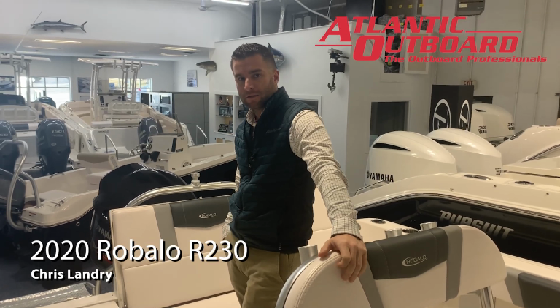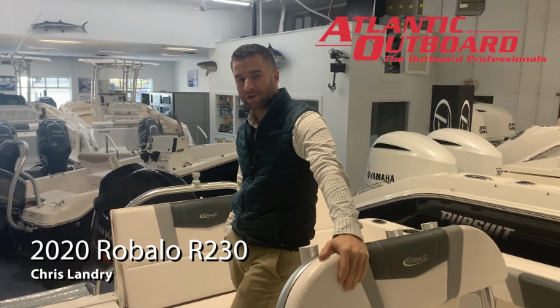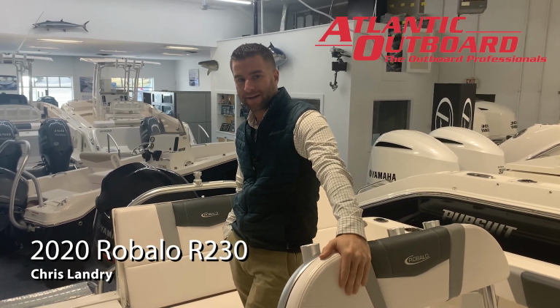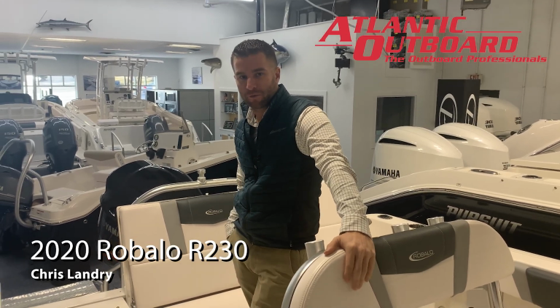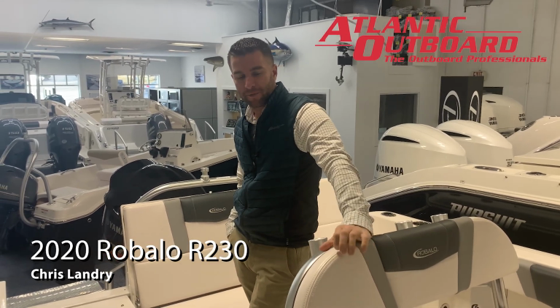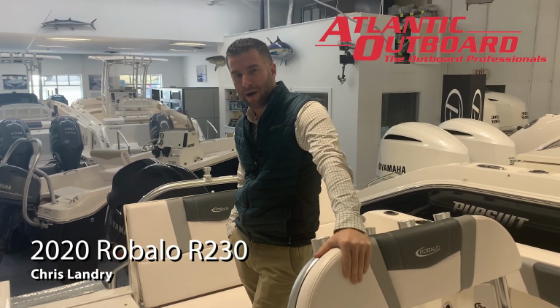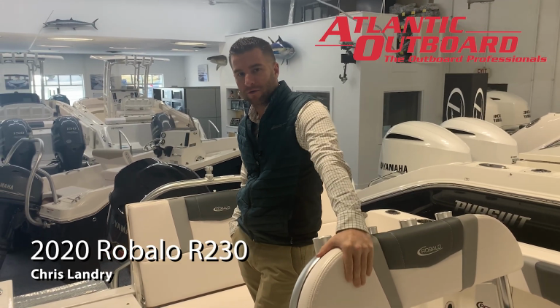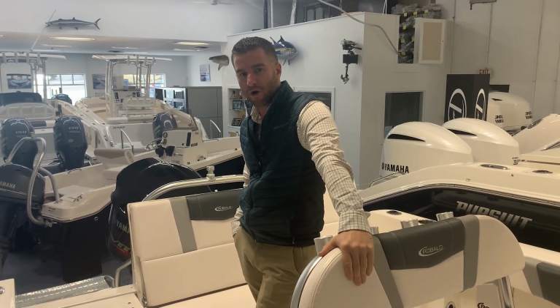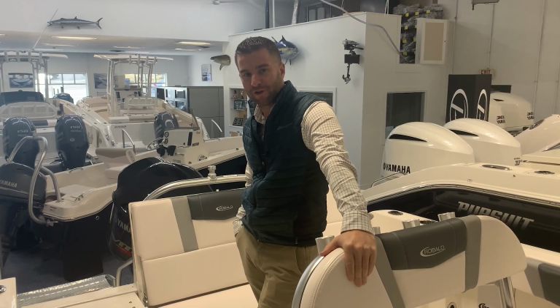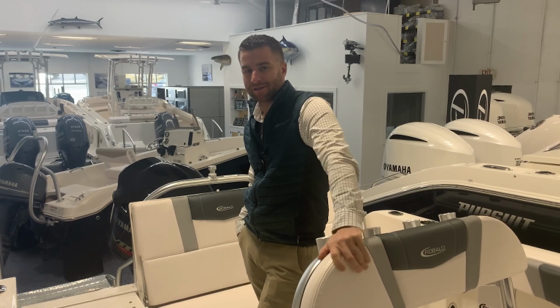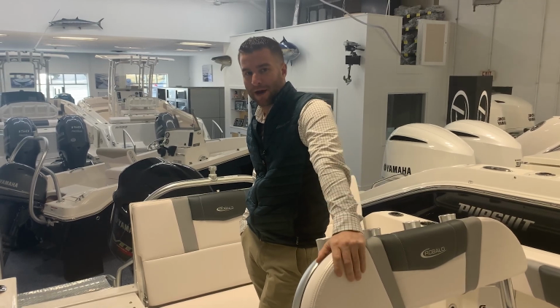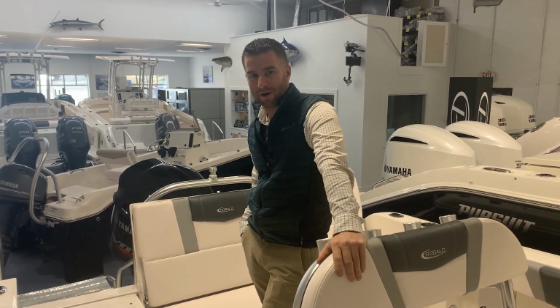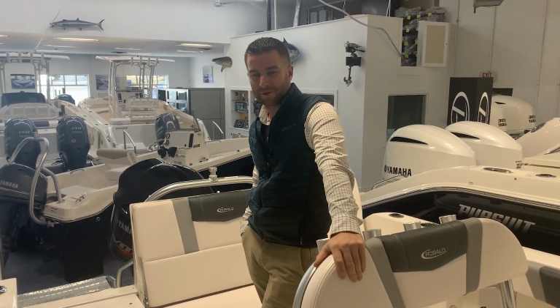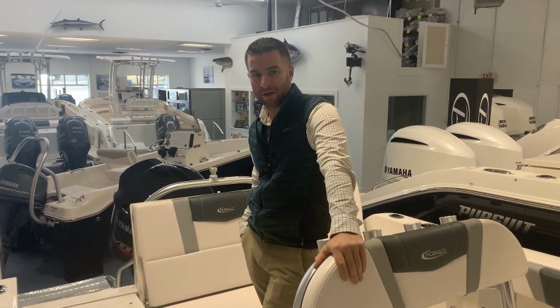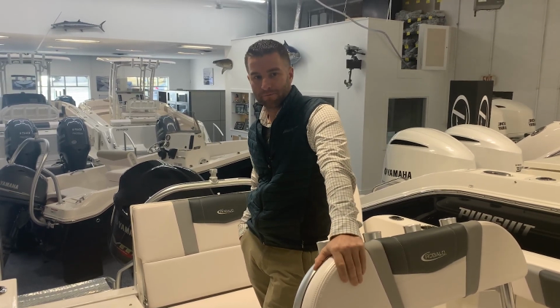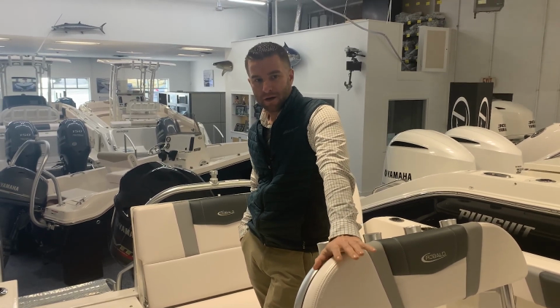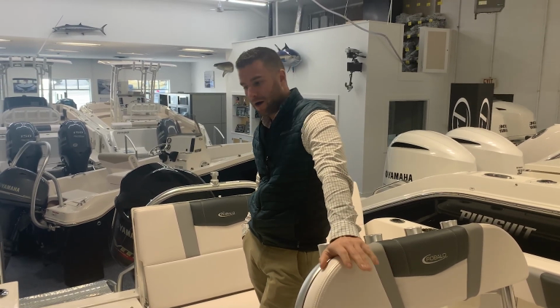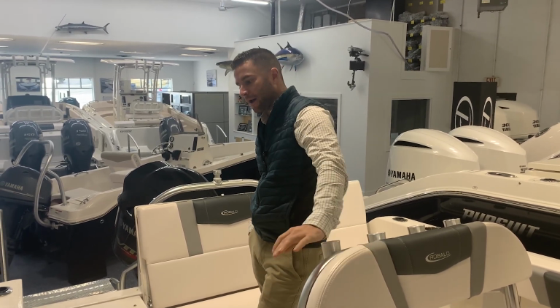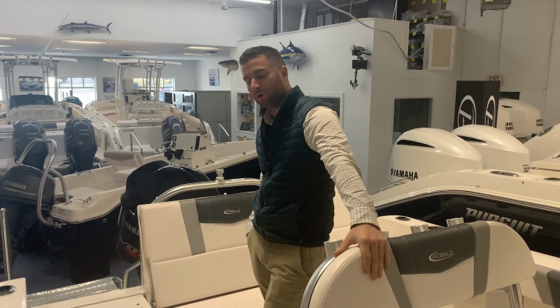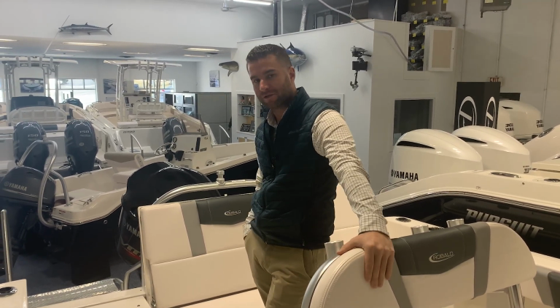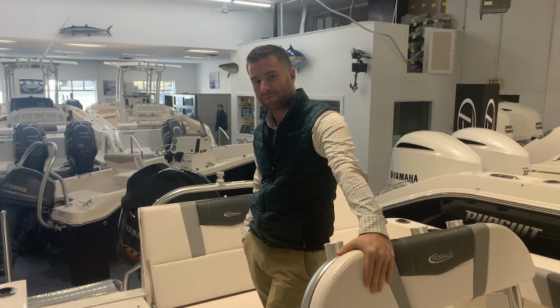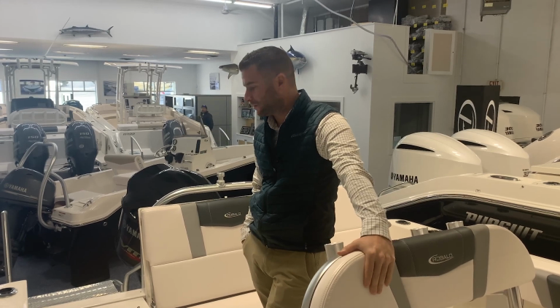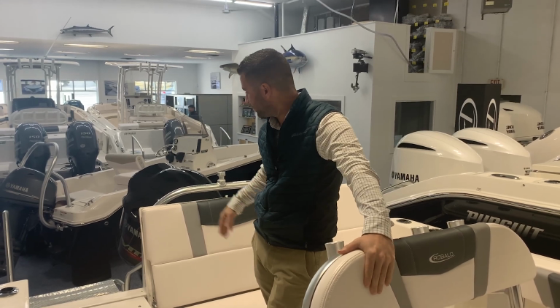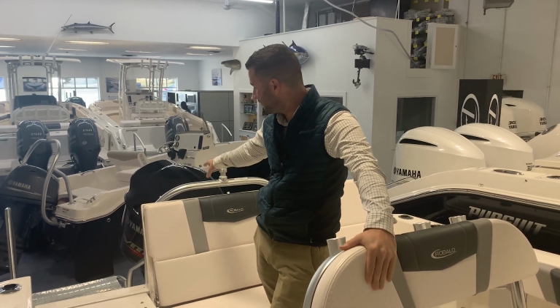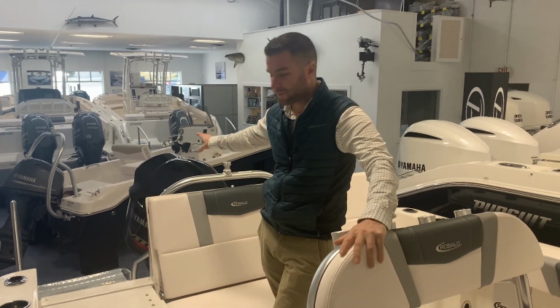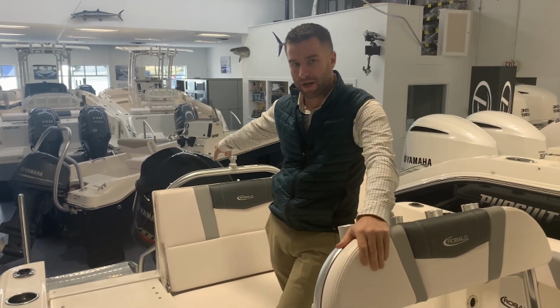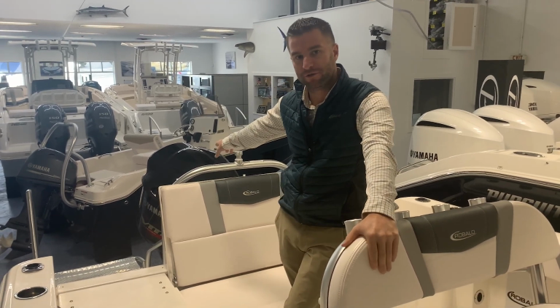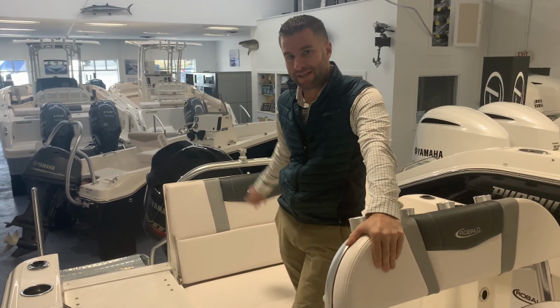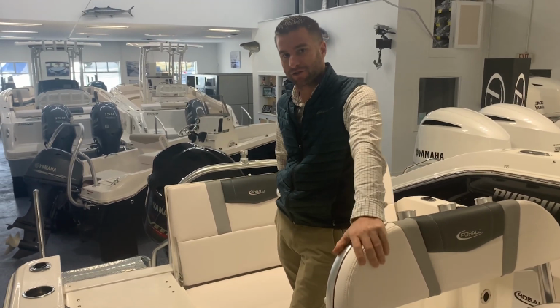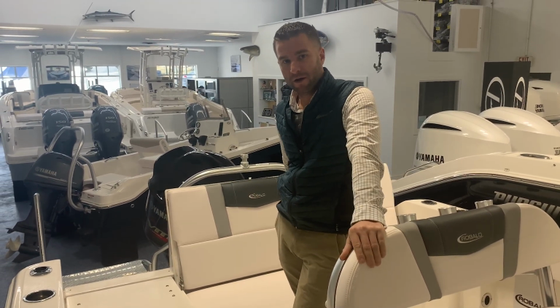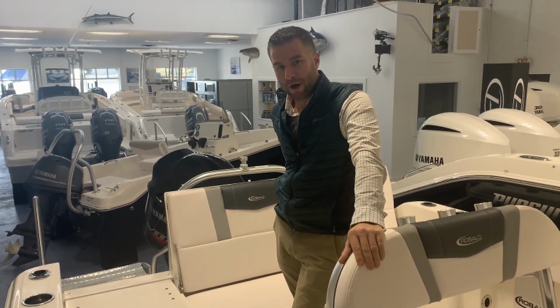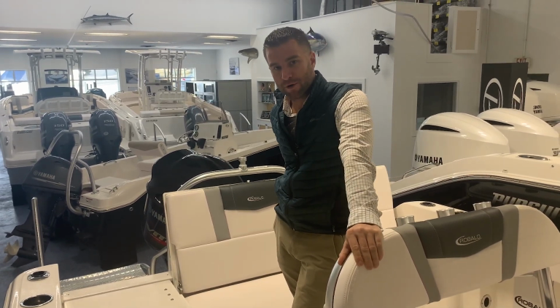This is Chris from Atlantic Outboard. We're going to talk about the Rivalo R230. This is a brand new model for the 2020 lineup. A lot of big boat features in this boat, and you have the Yamaha 250 SHO high output motor.